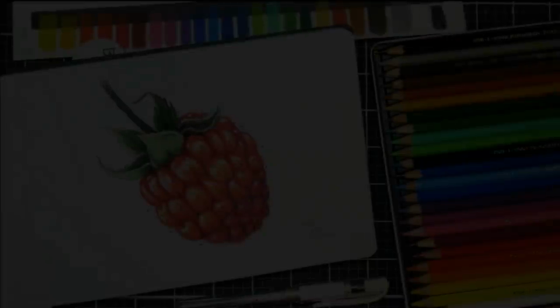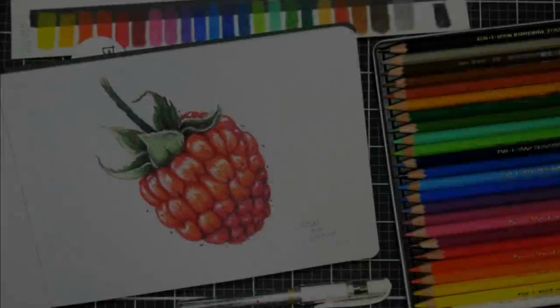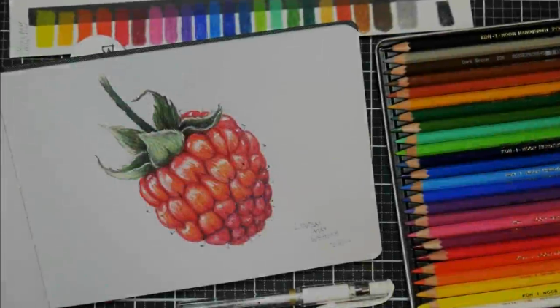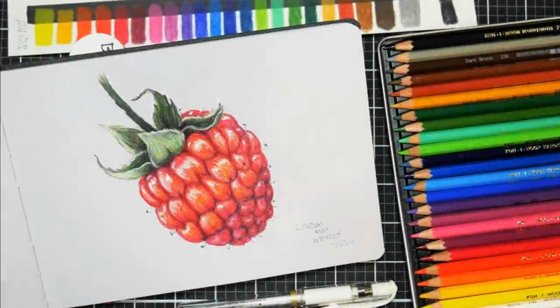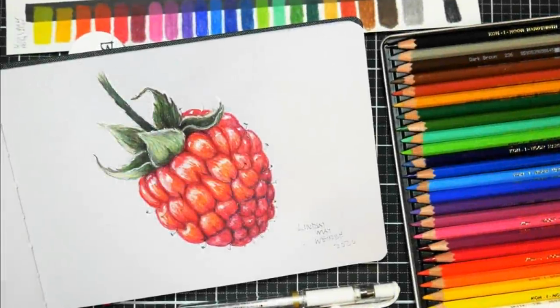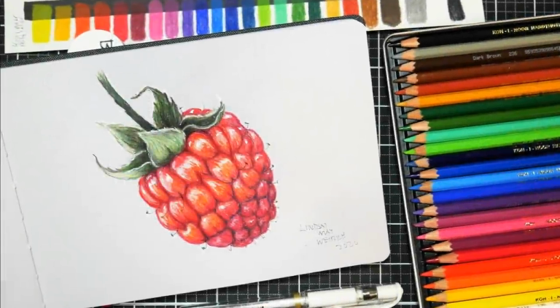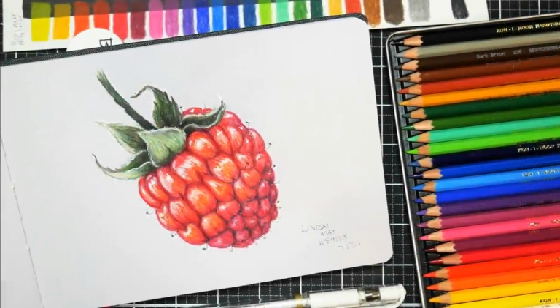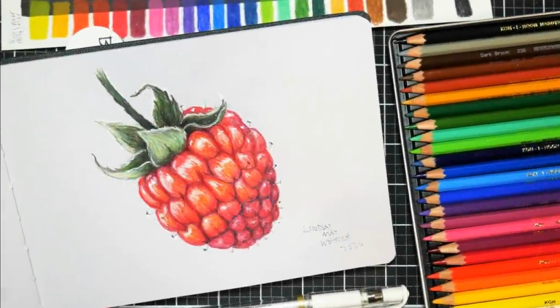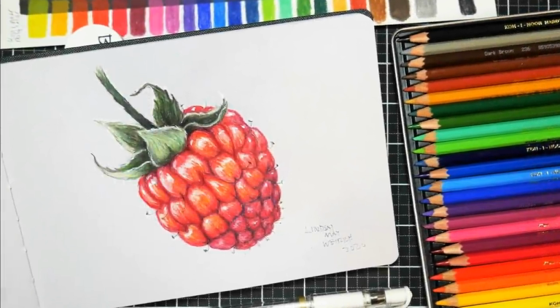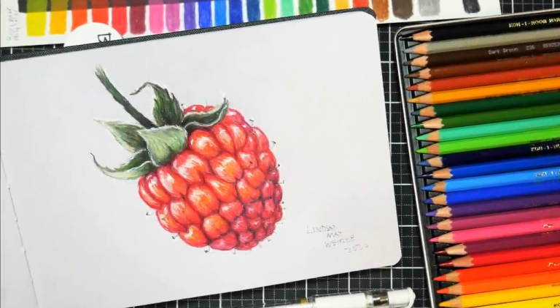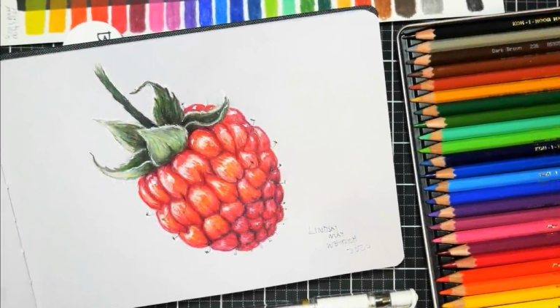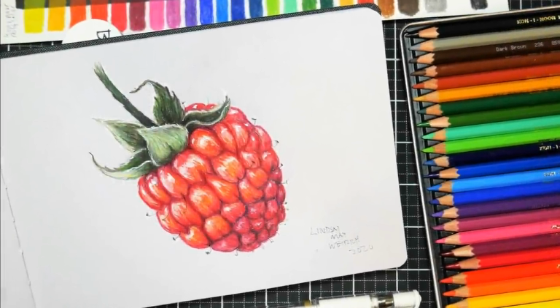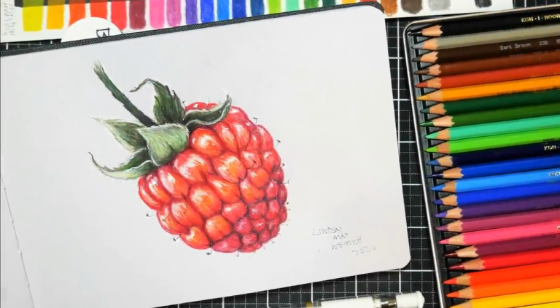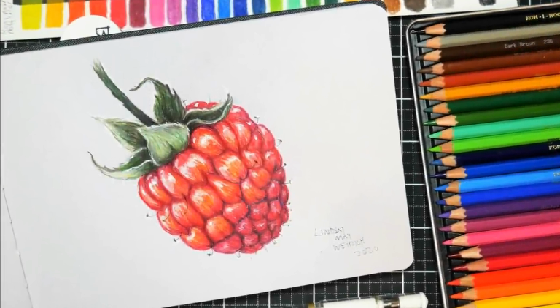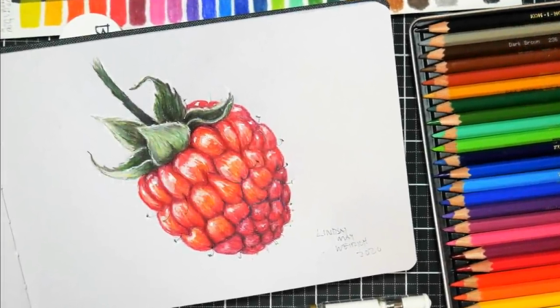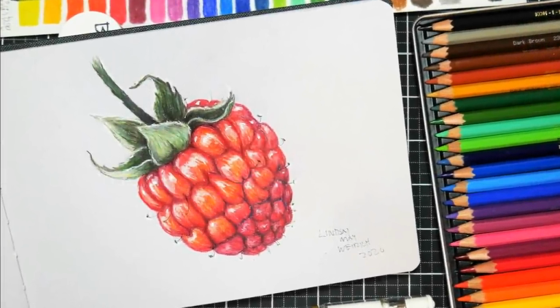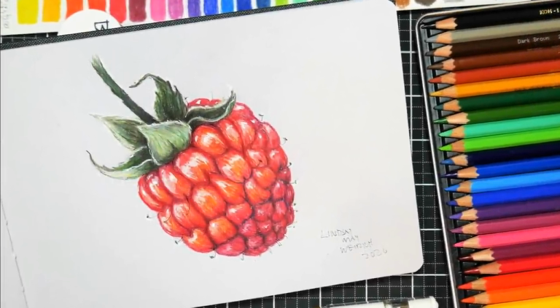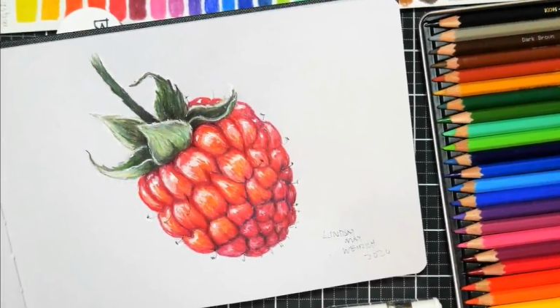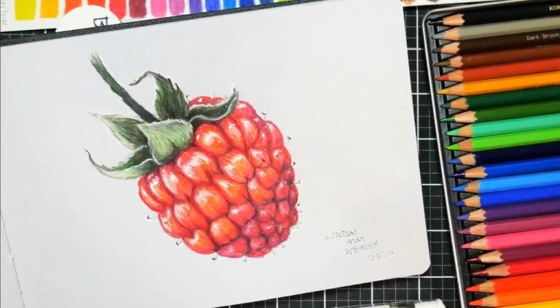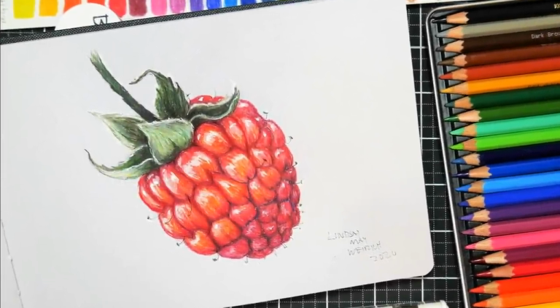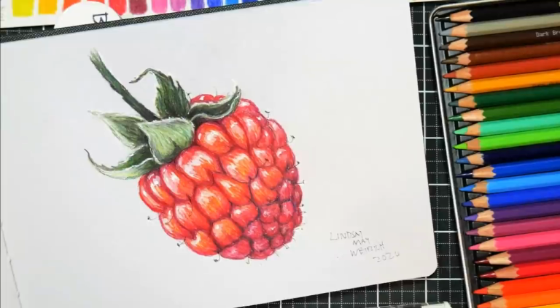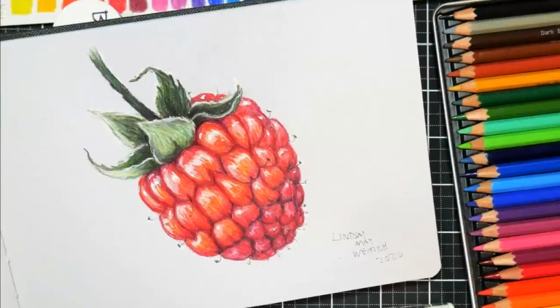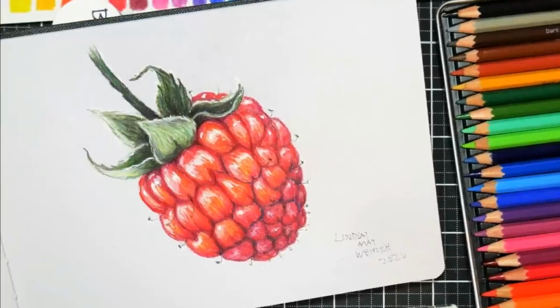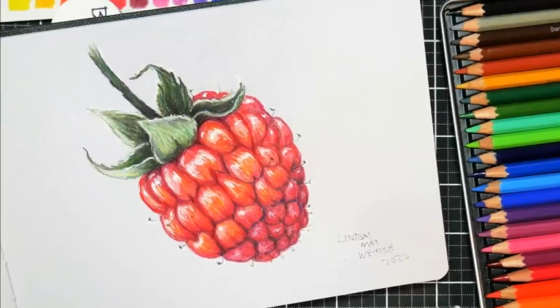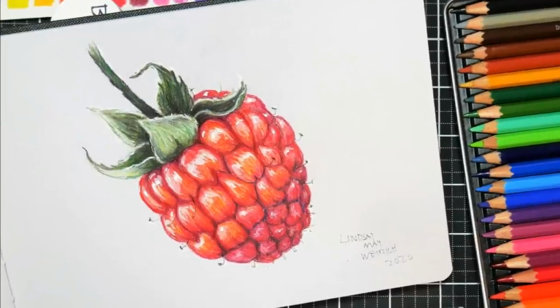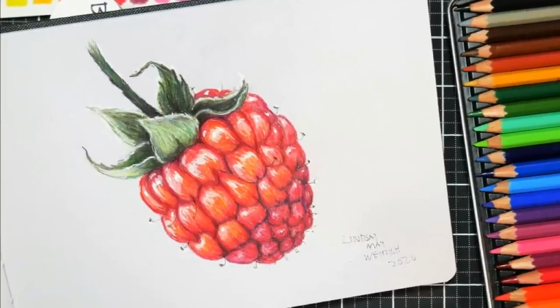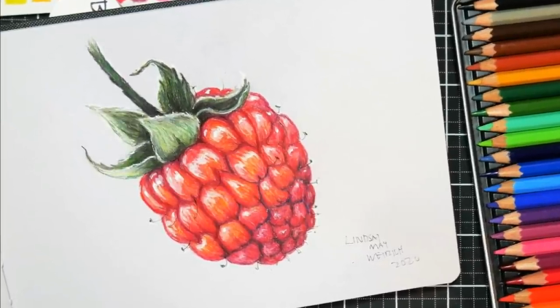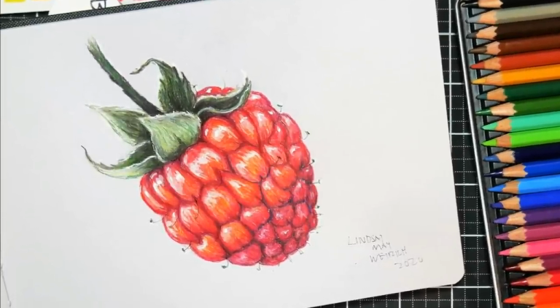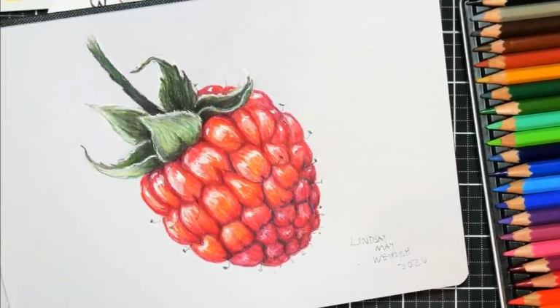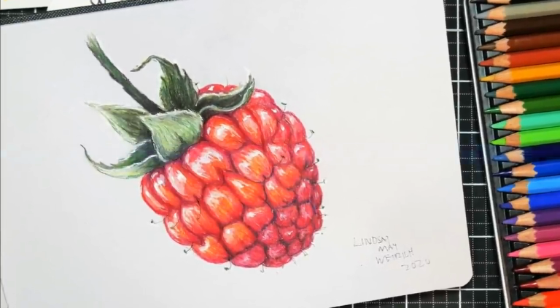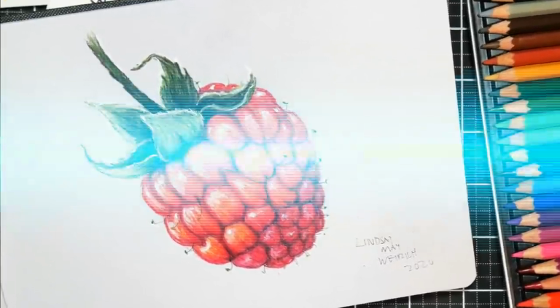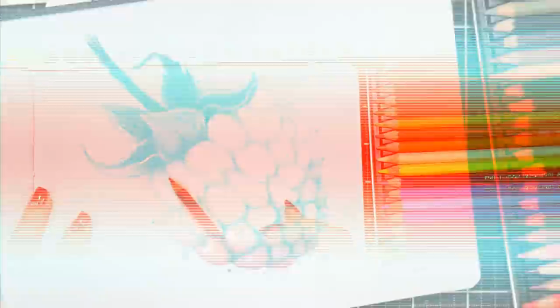Hi there! Lindsay here, the Frugal Crafter. Today we are going to draw a raspberry on toned gray watercolor paper using Koh-I-Noor pencils.